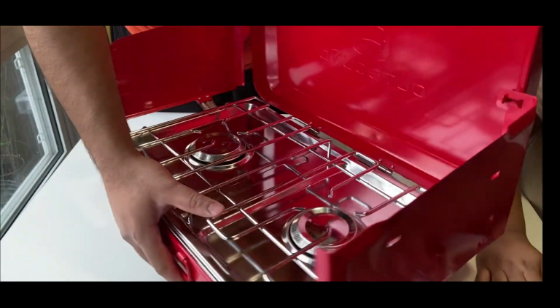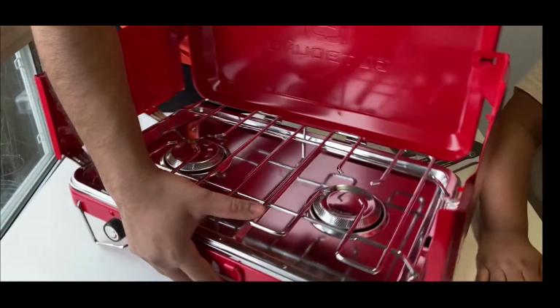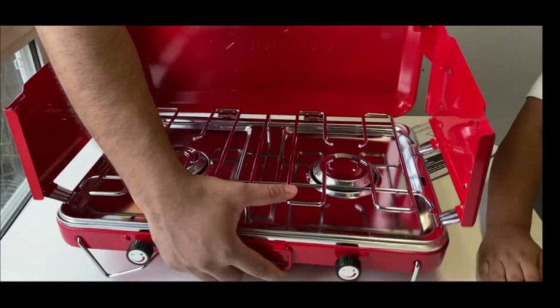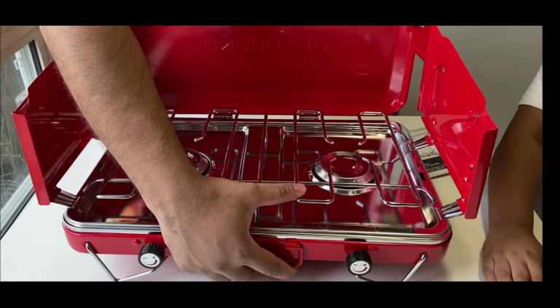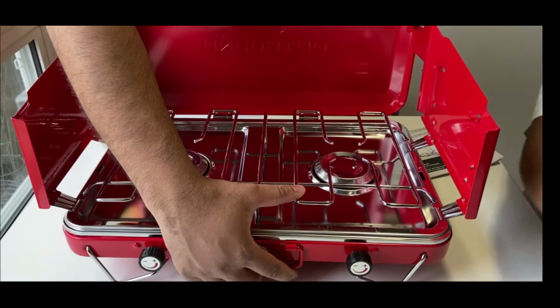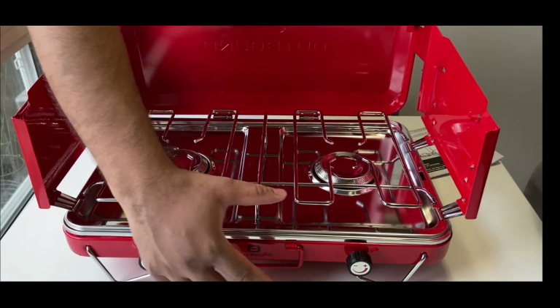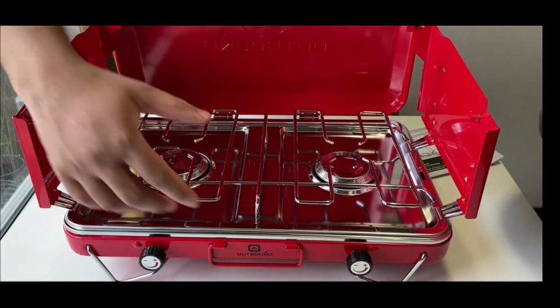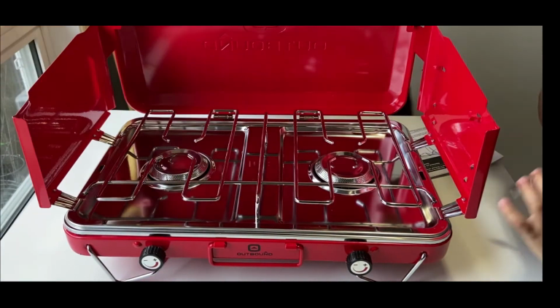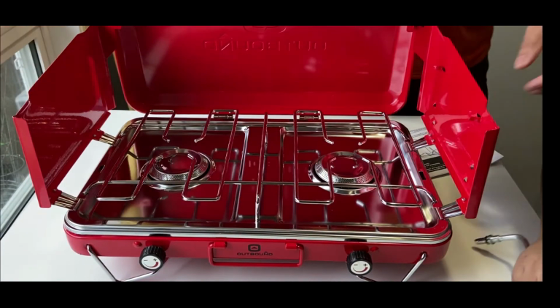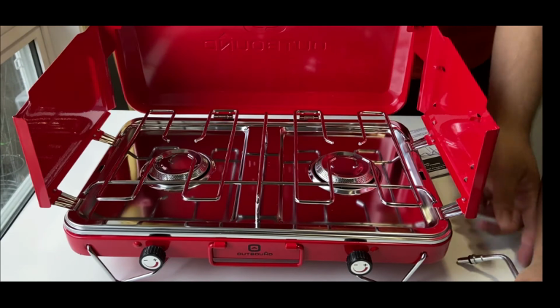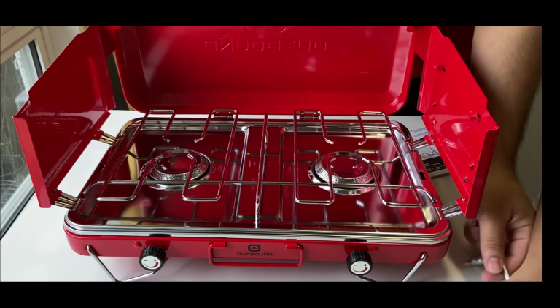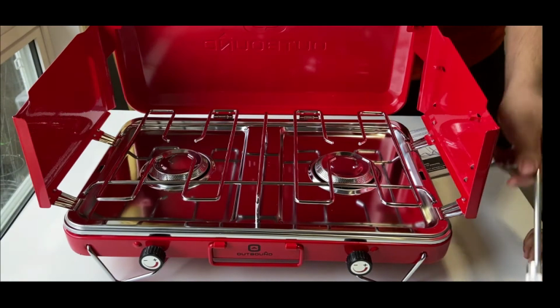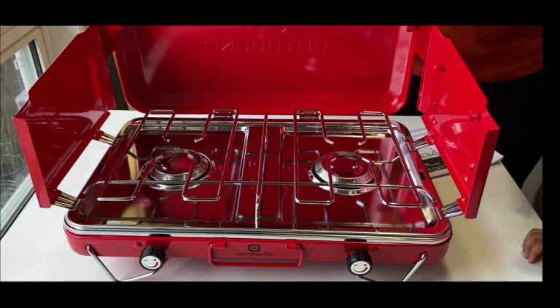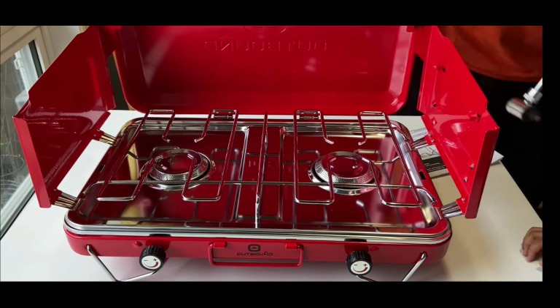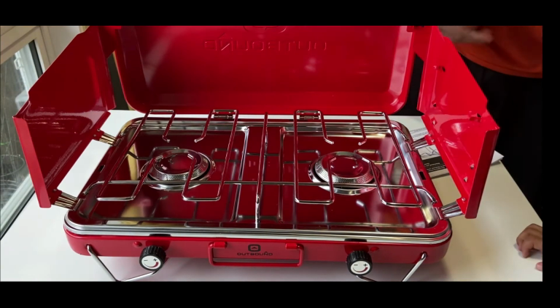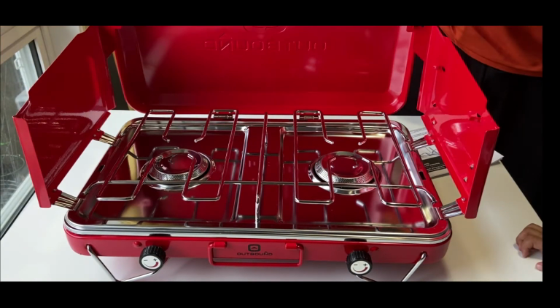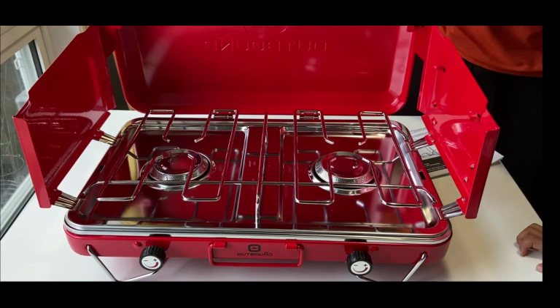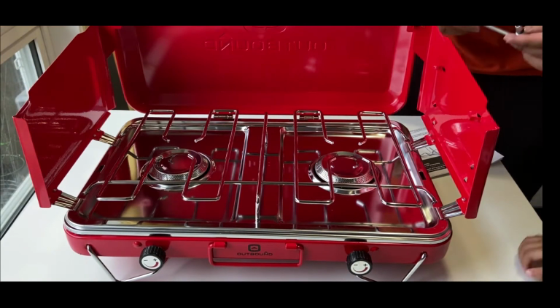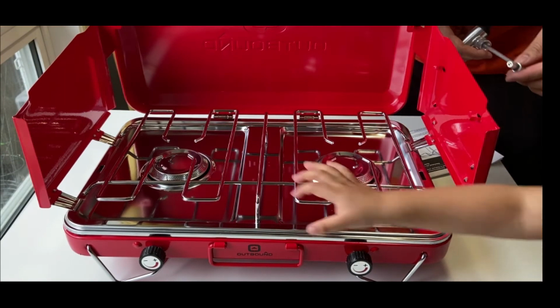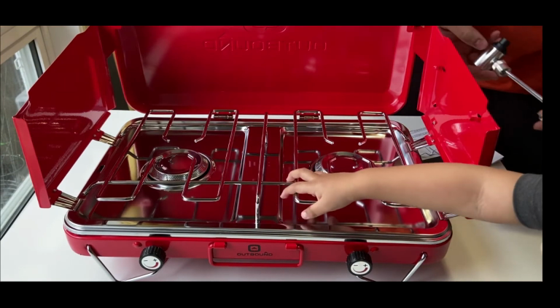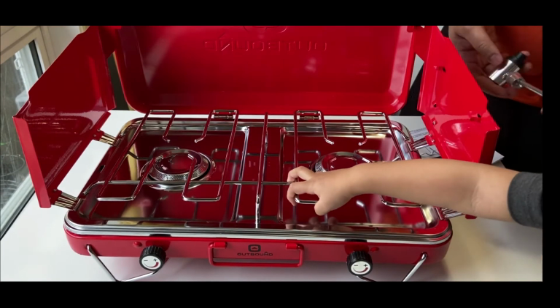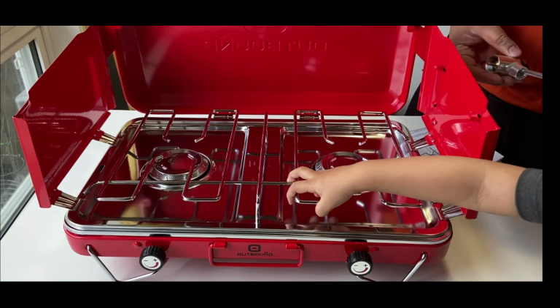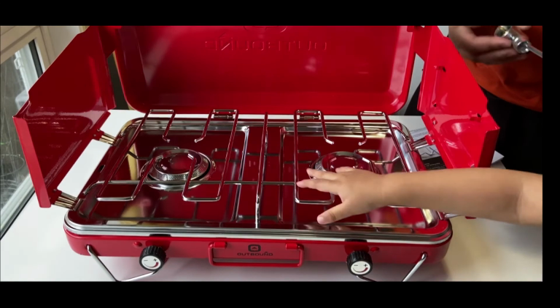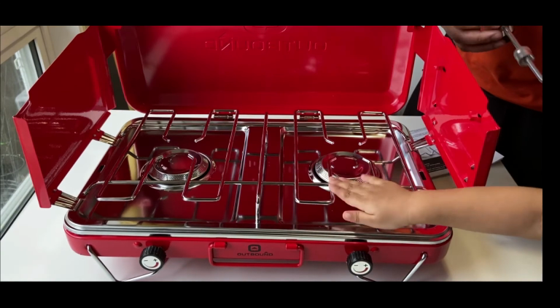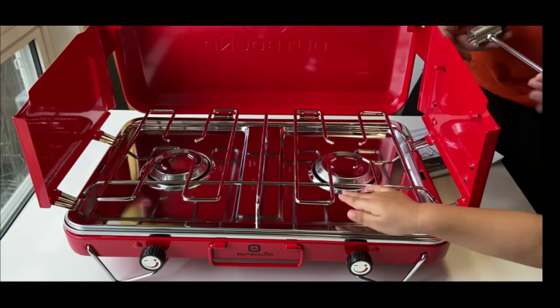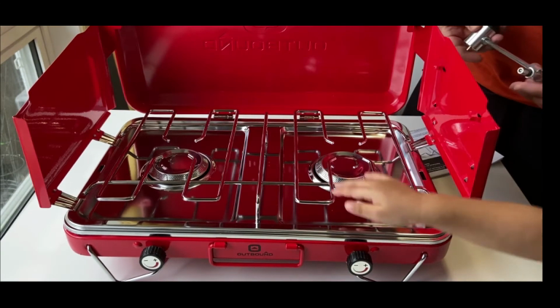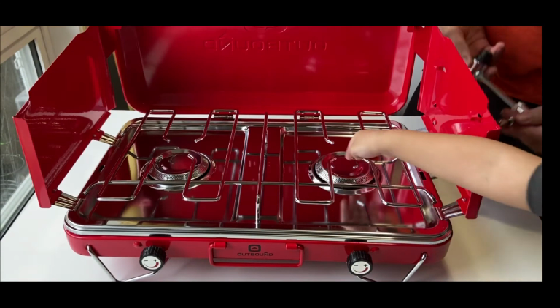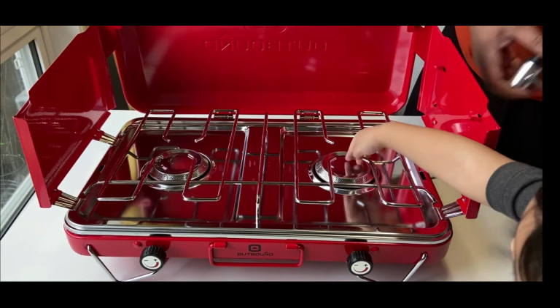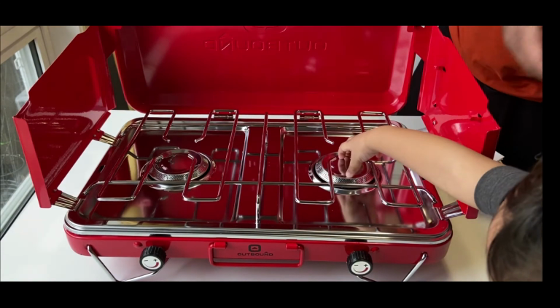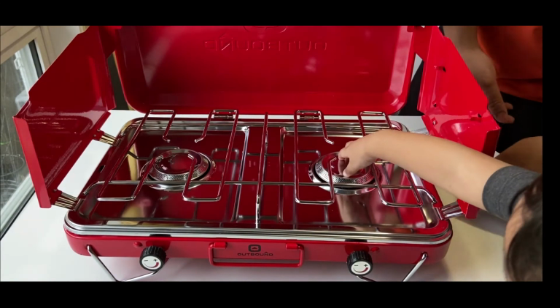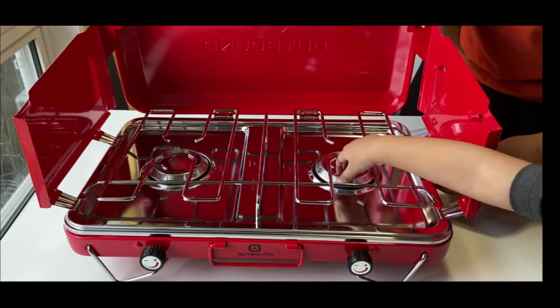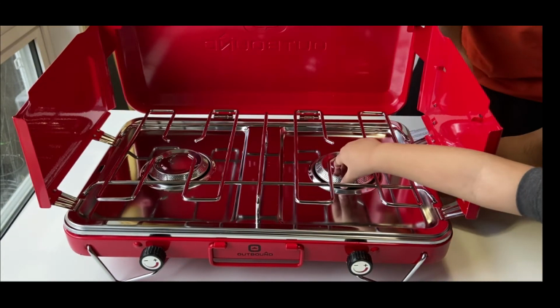So it is raised a little bit now, which is good. Sometimes you'd like to do this if you're outside — it depends, right. Now this goes here.